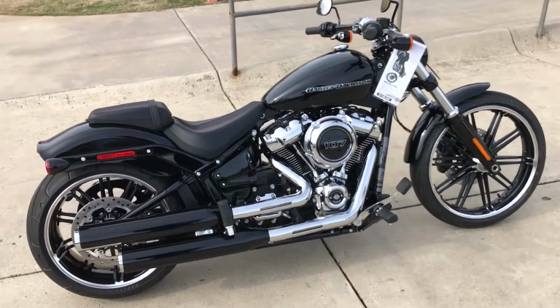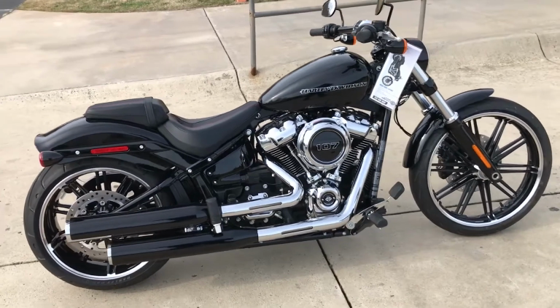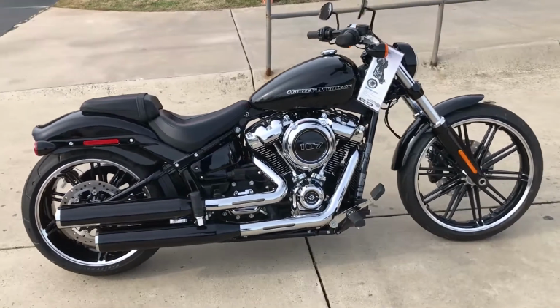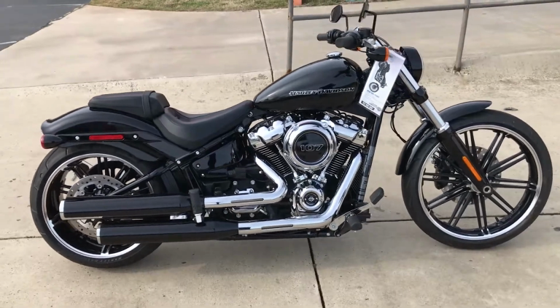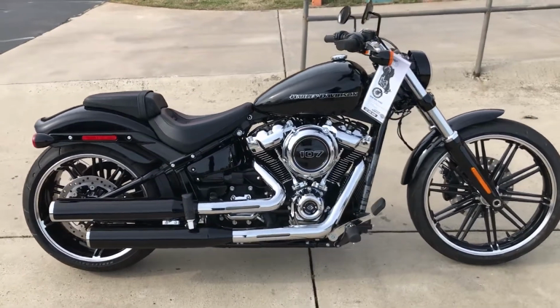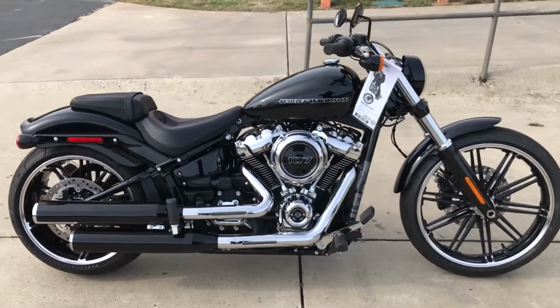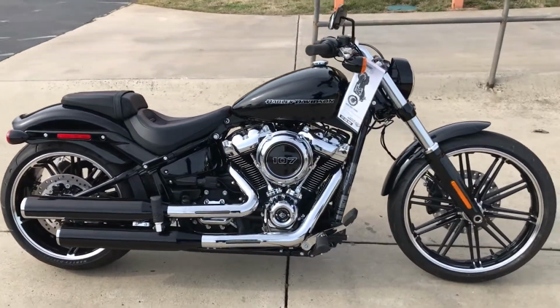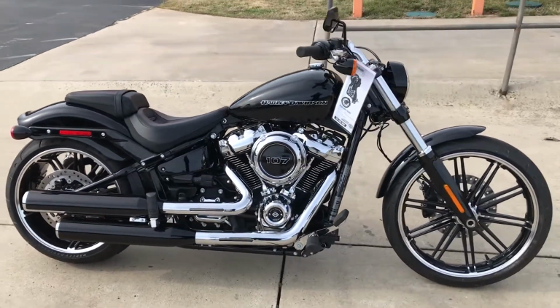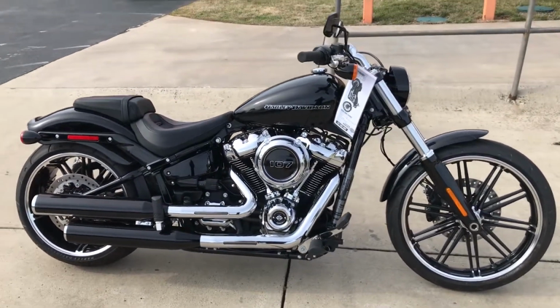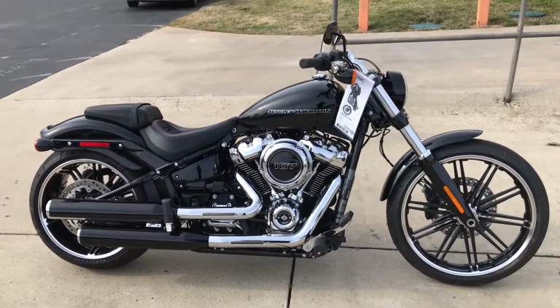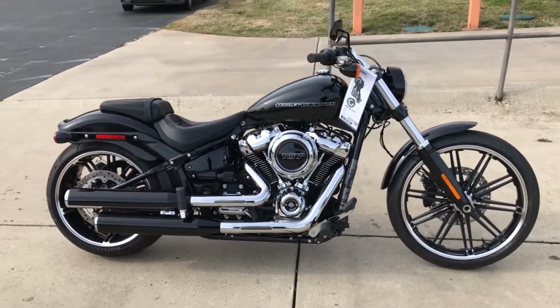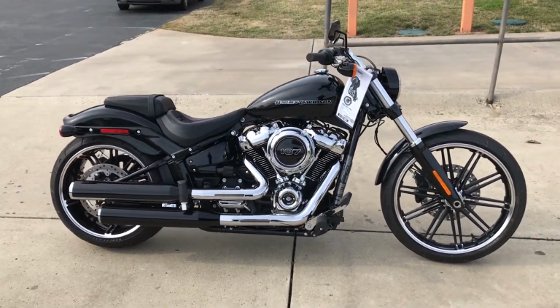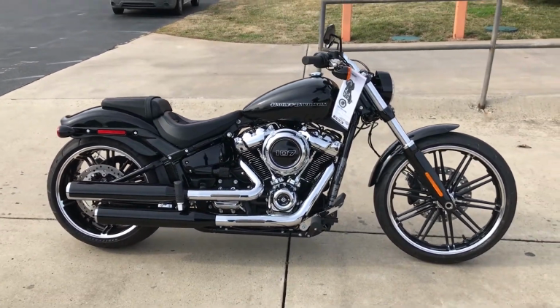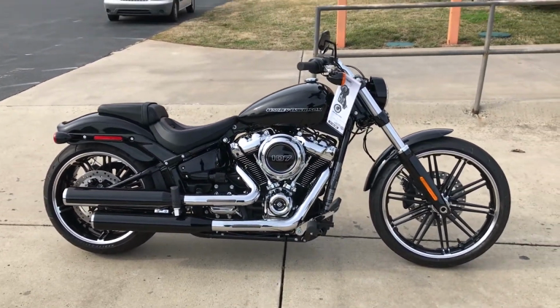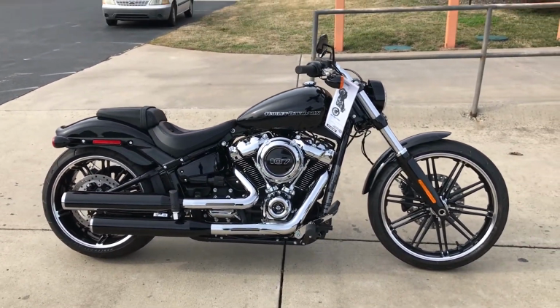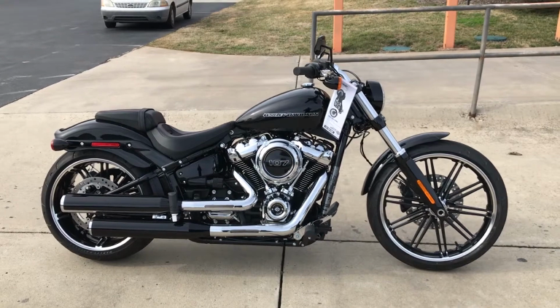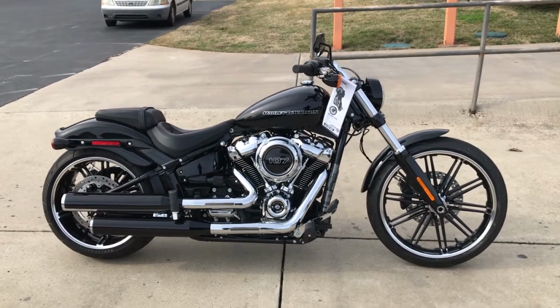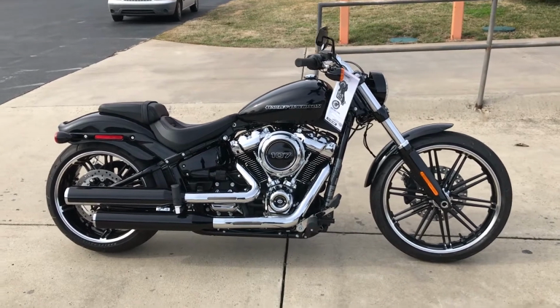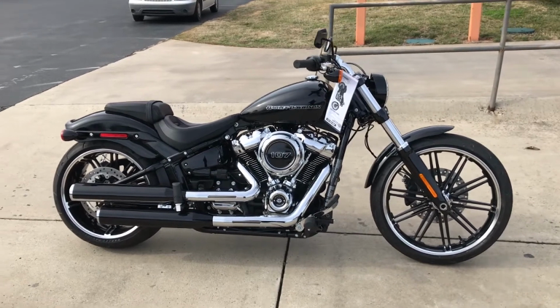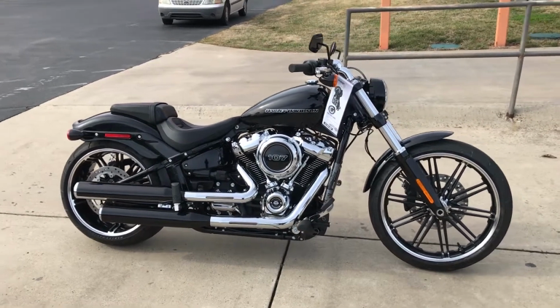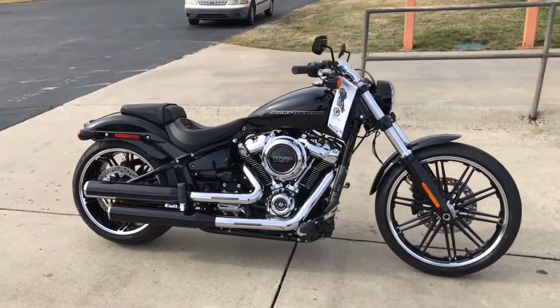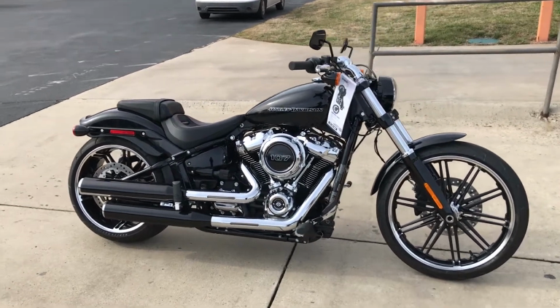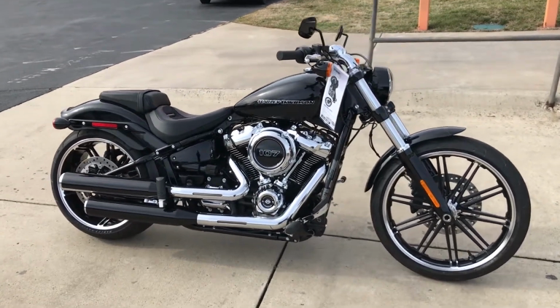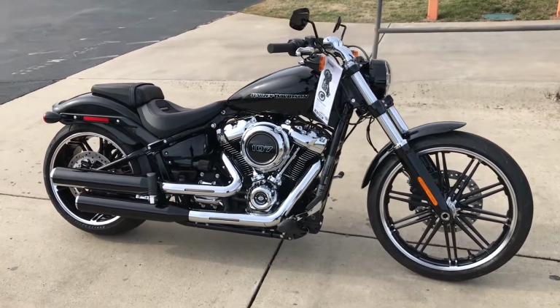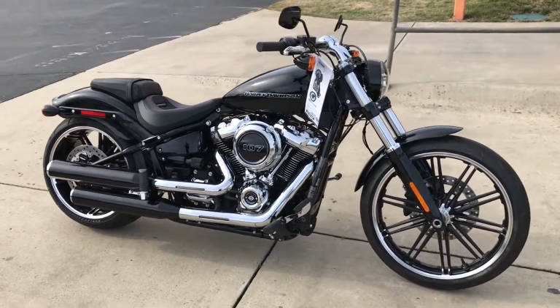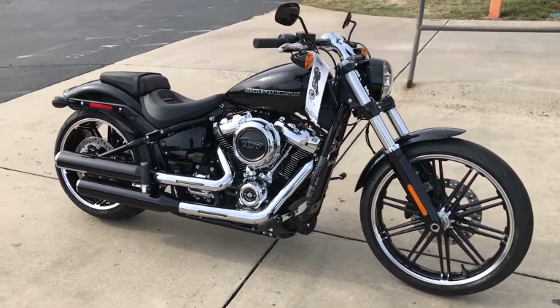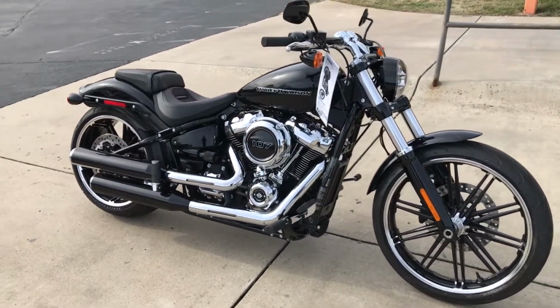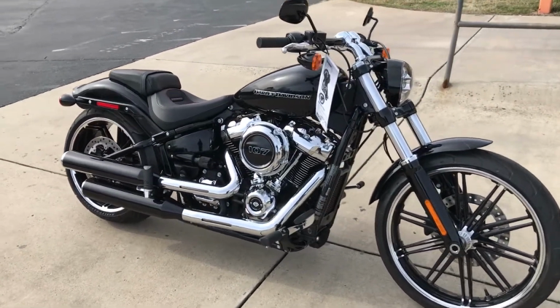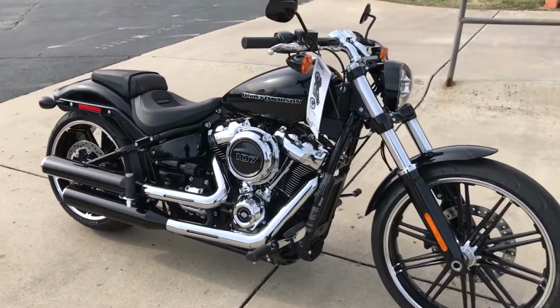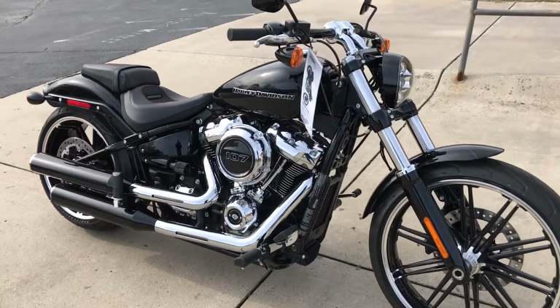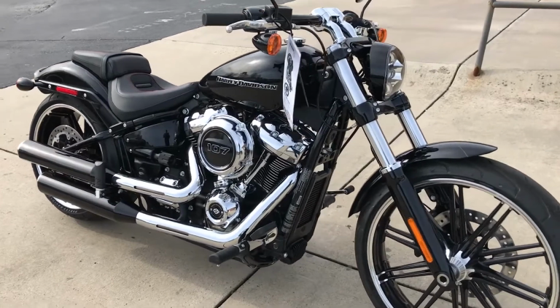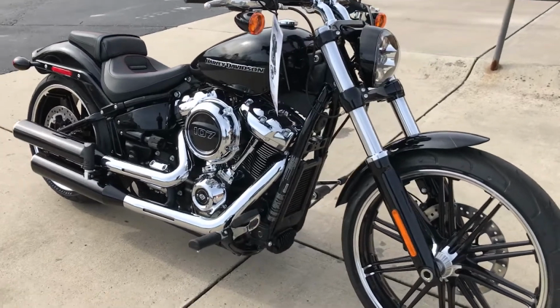Definitely a head turner, and with the new suspension technology and that new 107, it's a better ride than ever before. Come on down and take it for a demo ride right here at Cox's Harley-Davidson, where every day is demo day.